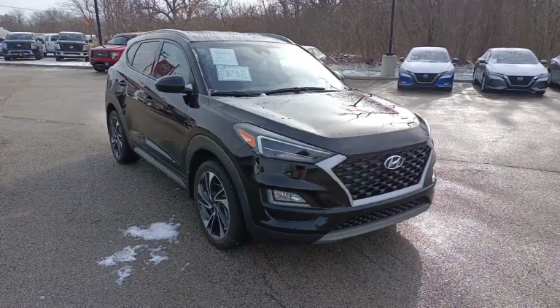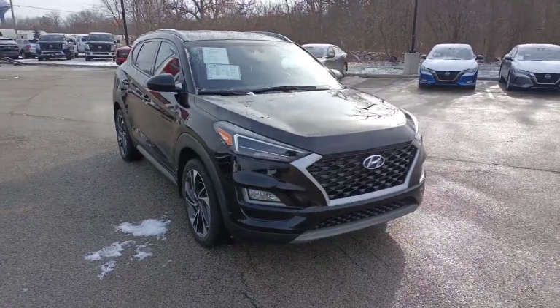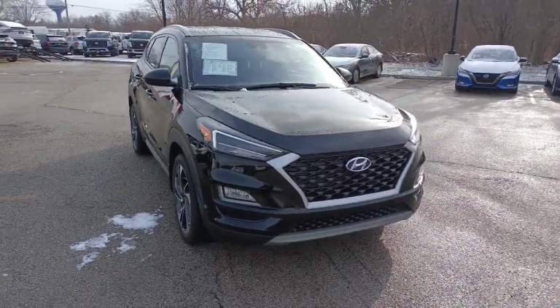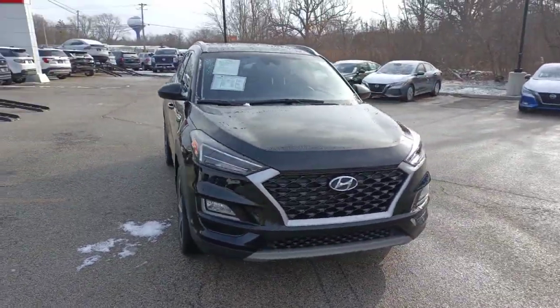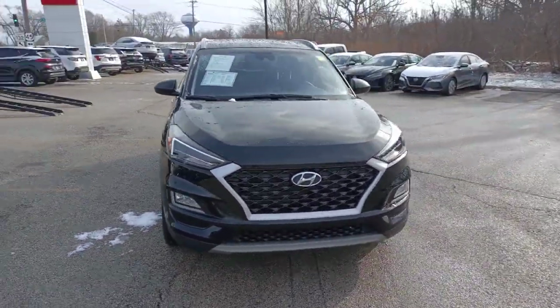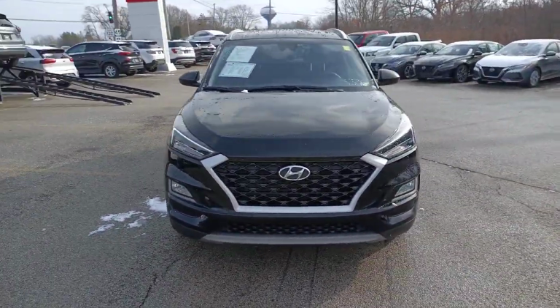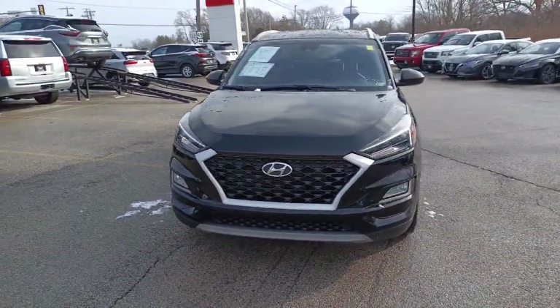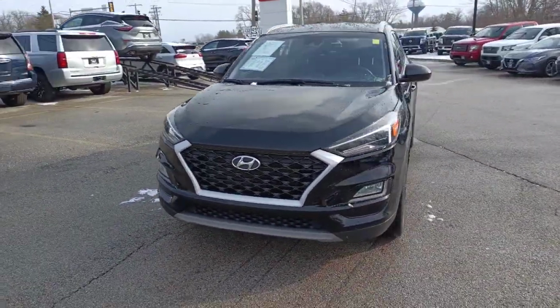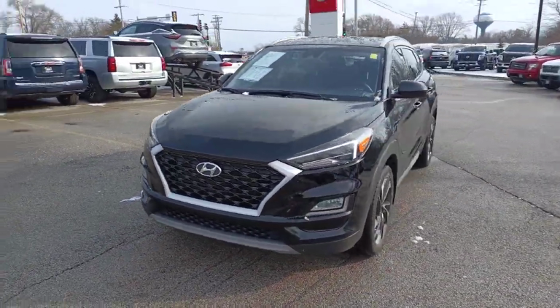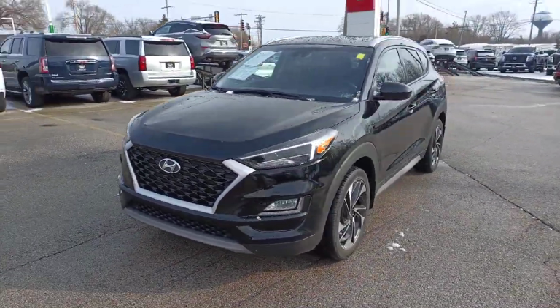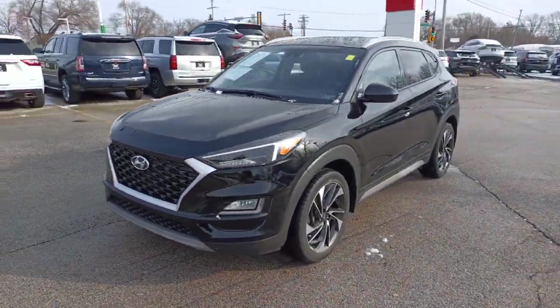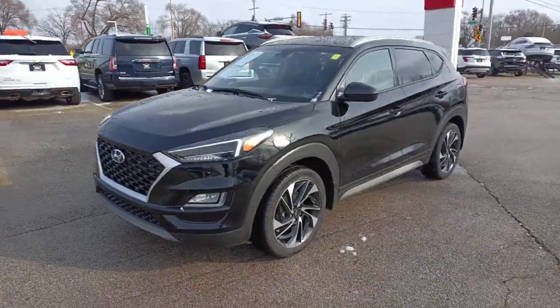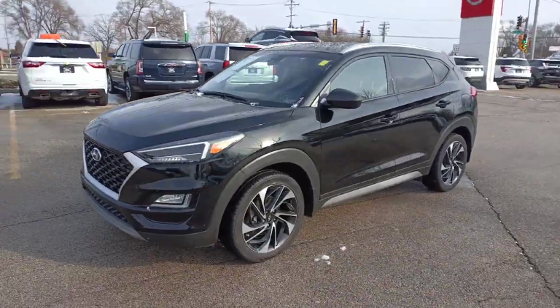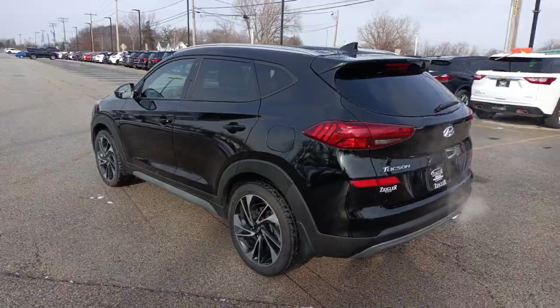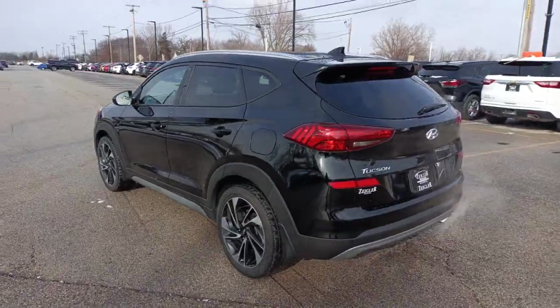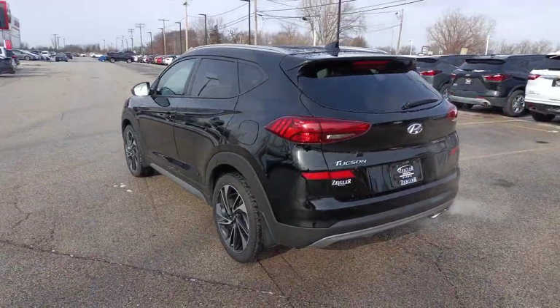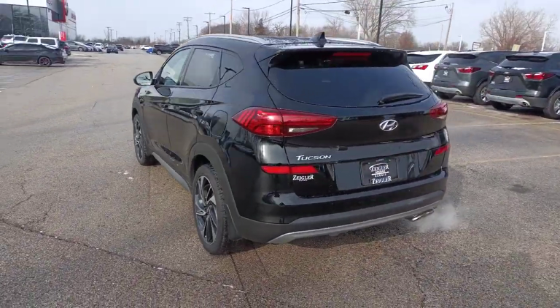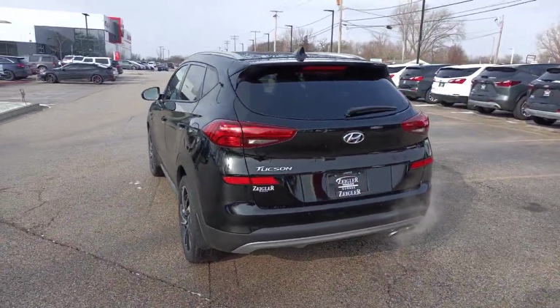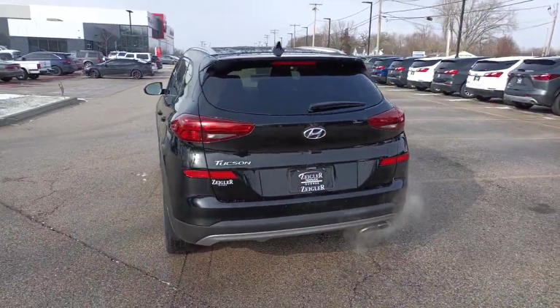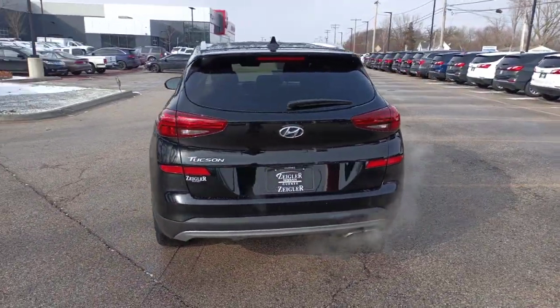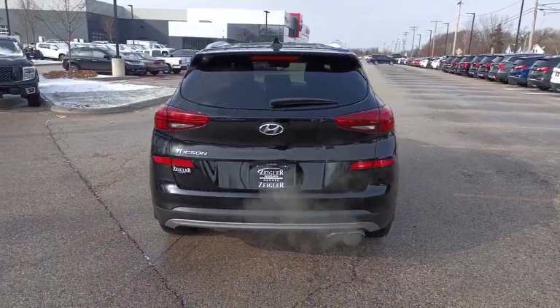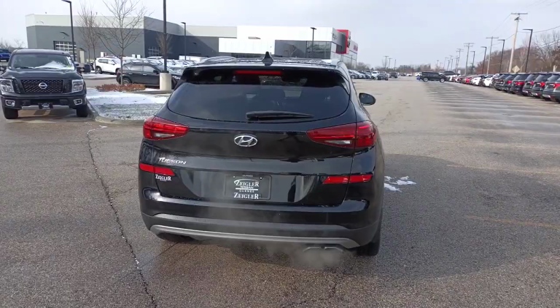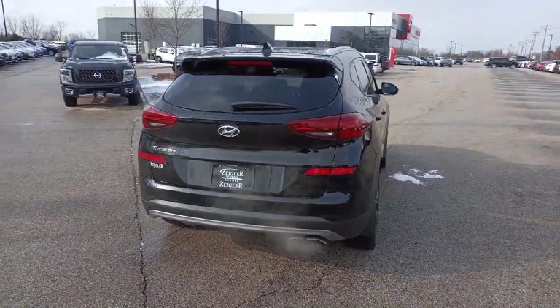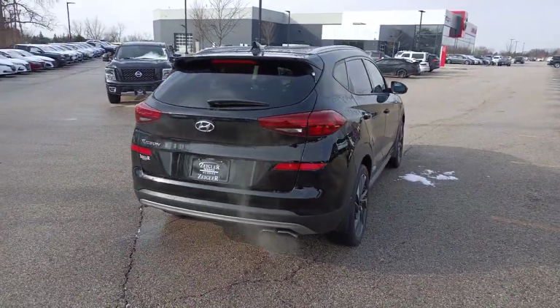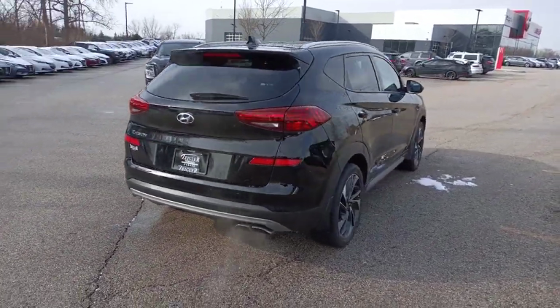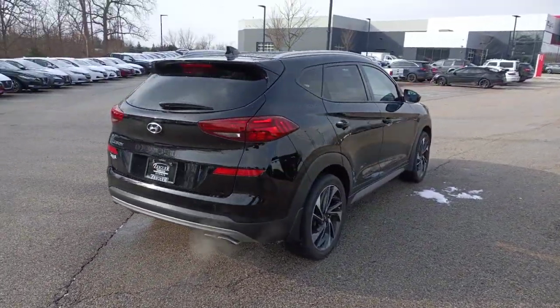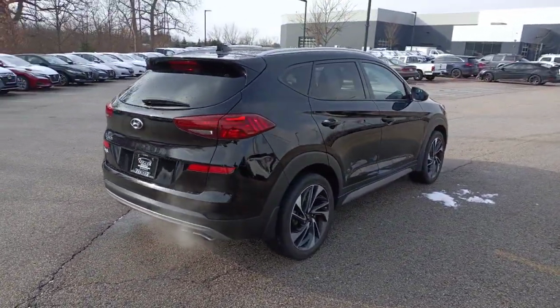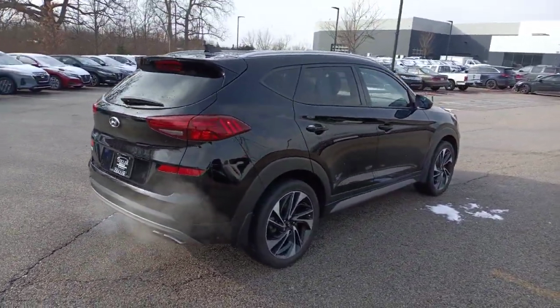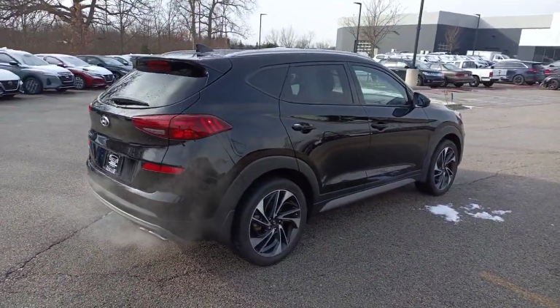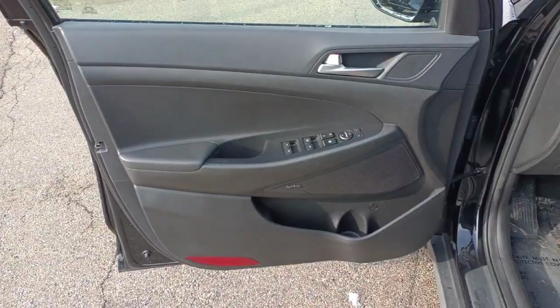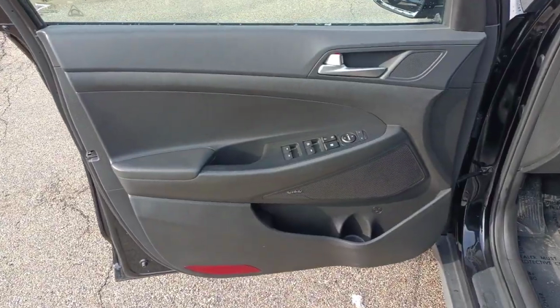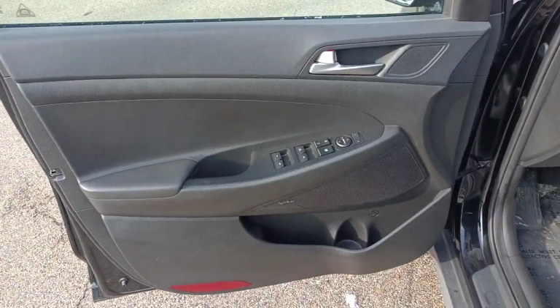You will be amazed by this 2019 Hyundai Tucson. With less than 90,000 miles on the odometer, this vehicle stands out from the rest. Take your daily drive to a higher level of comfort and quality with this well-built, well-equipped Tucson.